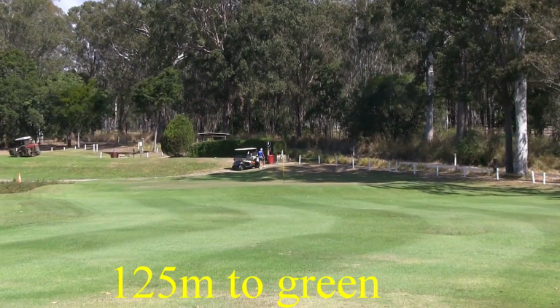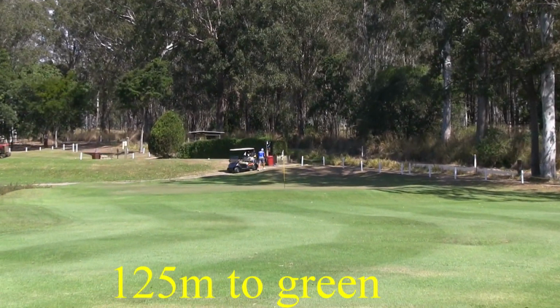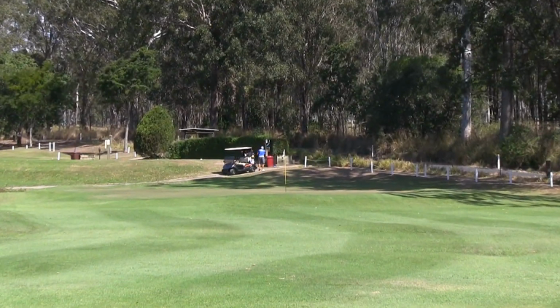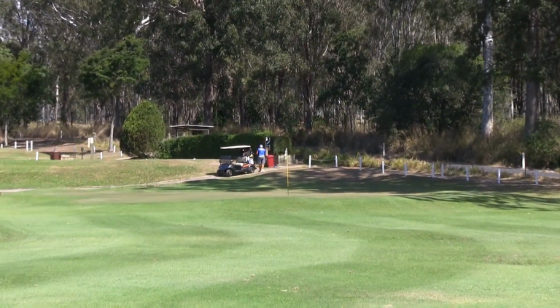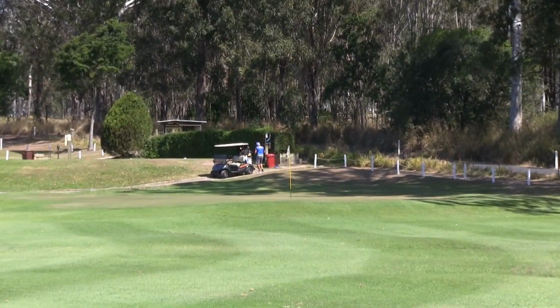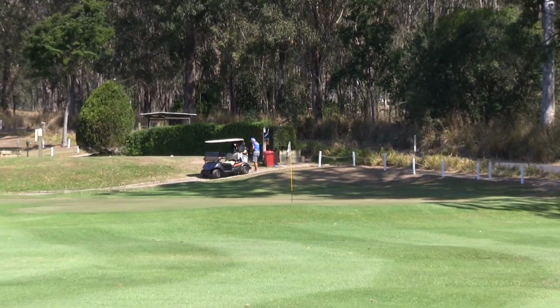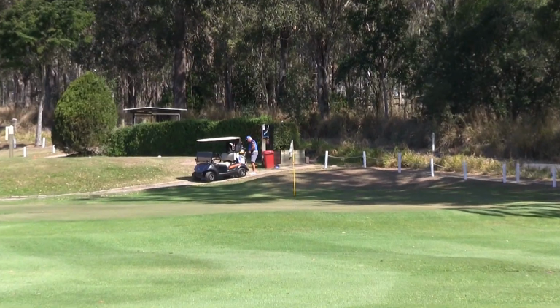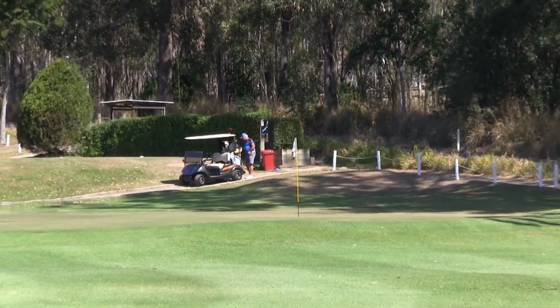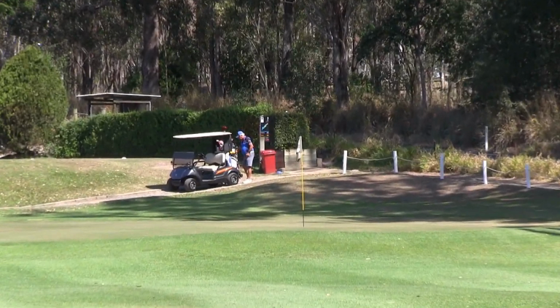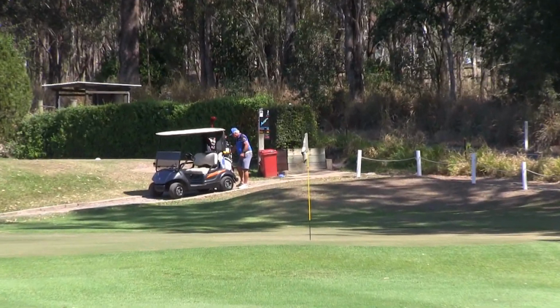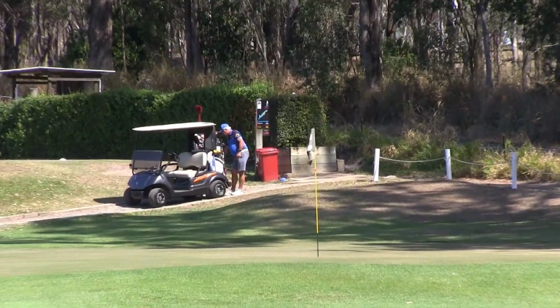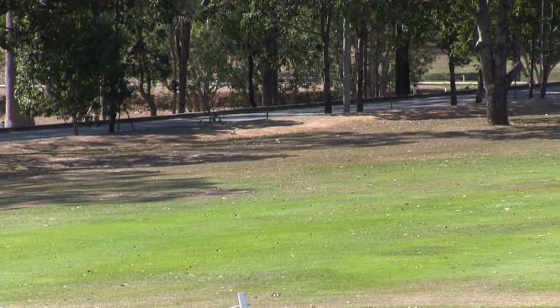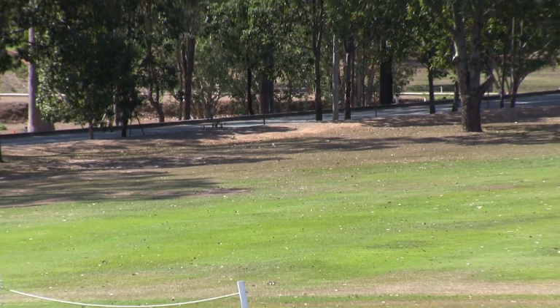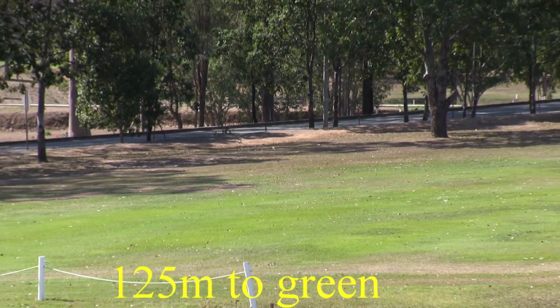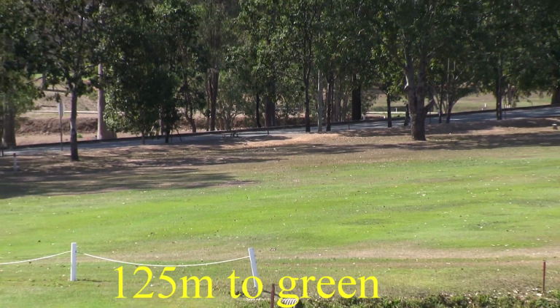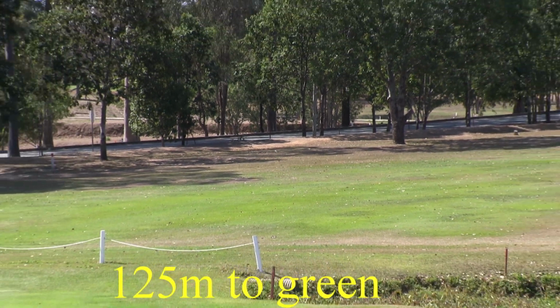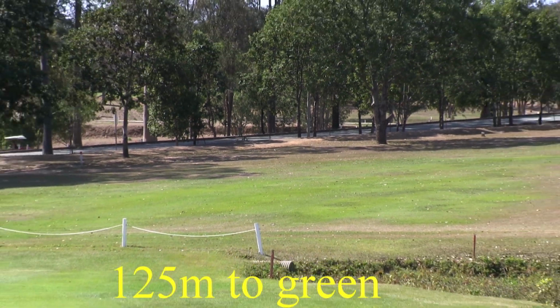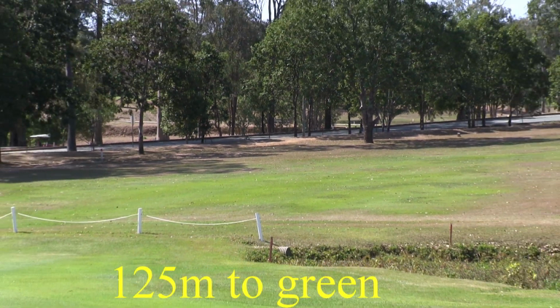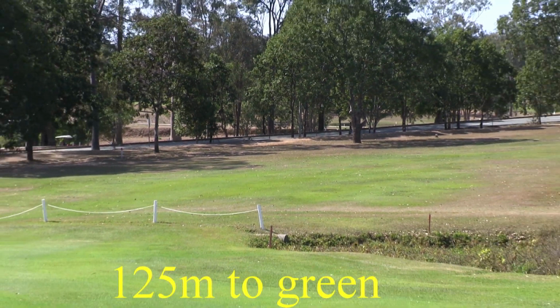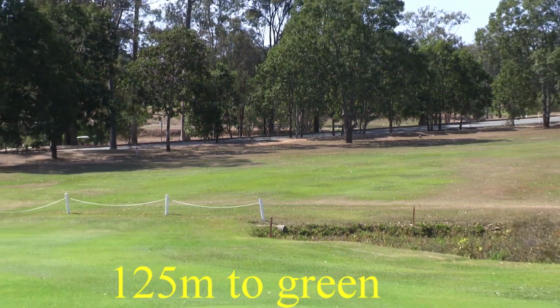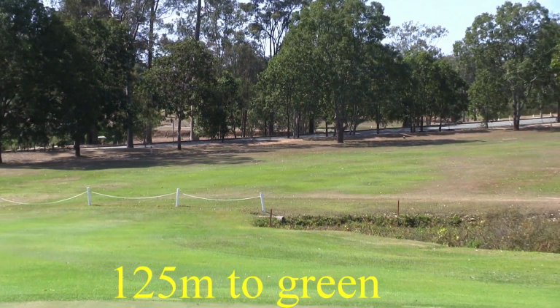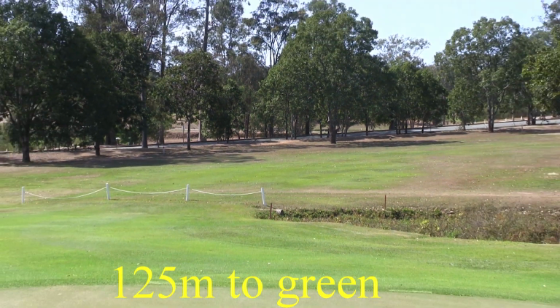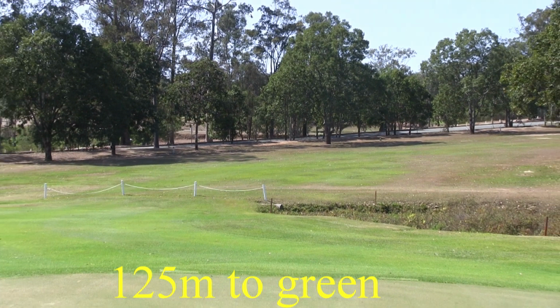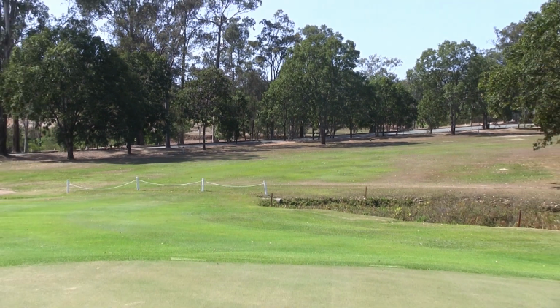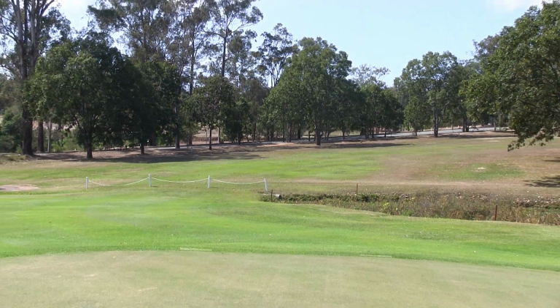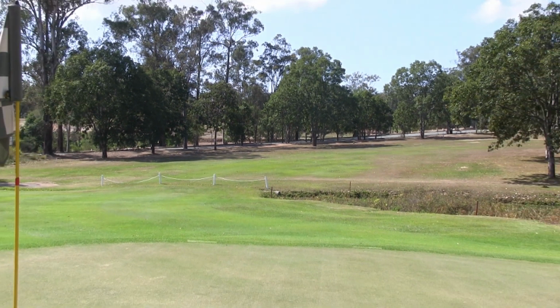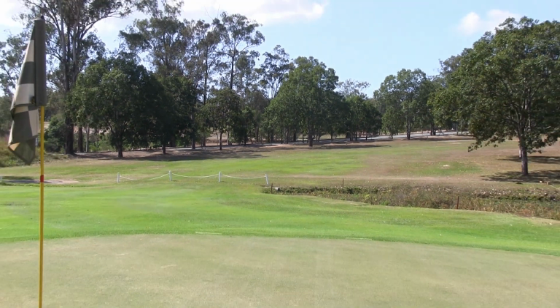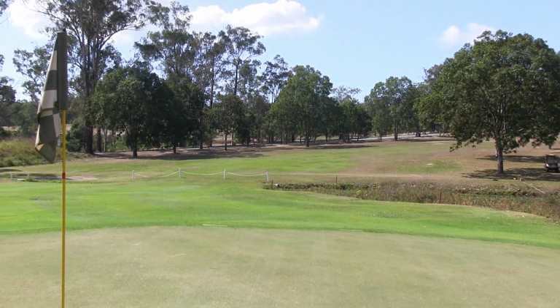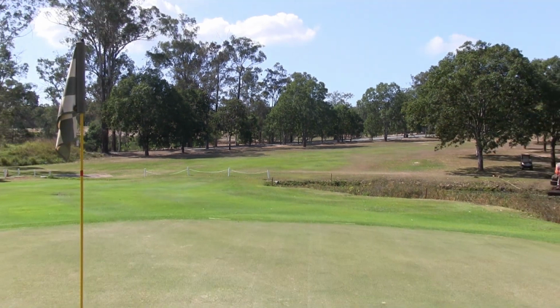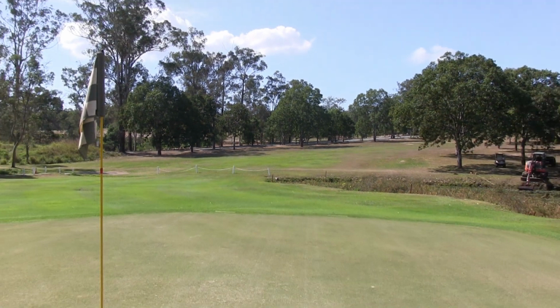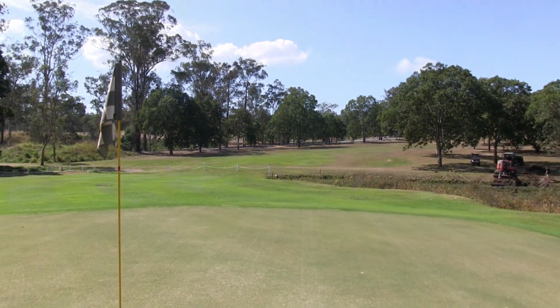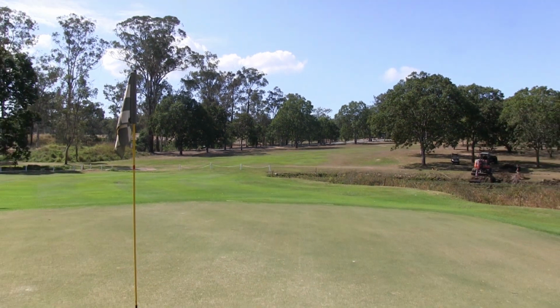Out of bounds still all the way down the right. This green is nice and flat, but it does slope a little bit from right to left towards the water. So as you can see, there's that dogleg, and there's that water that comes into play.